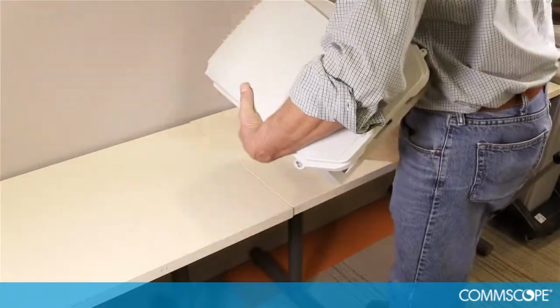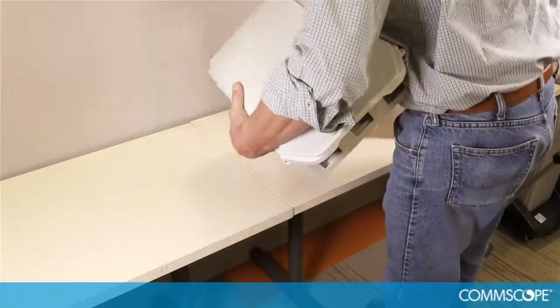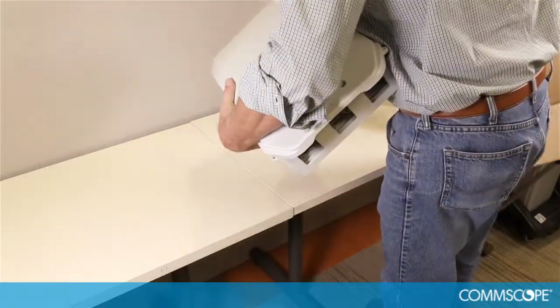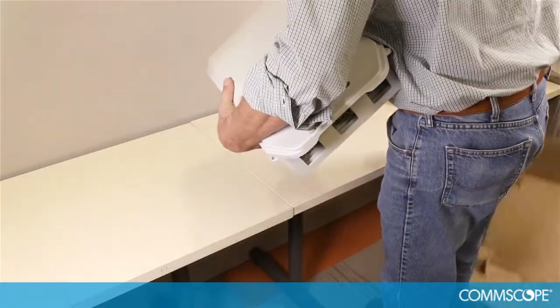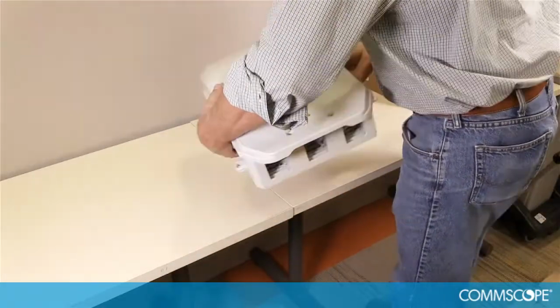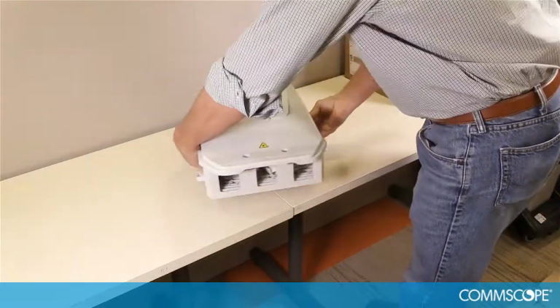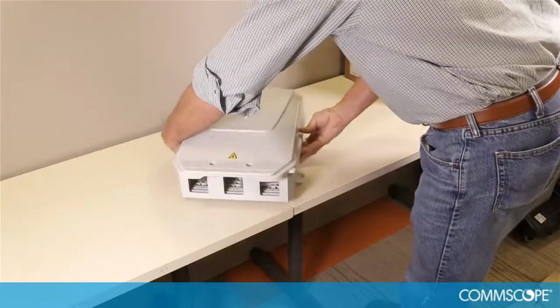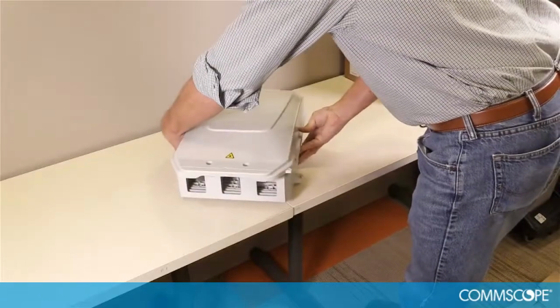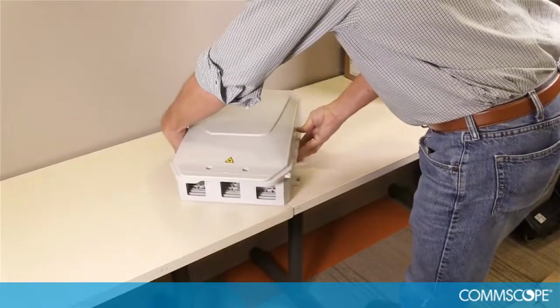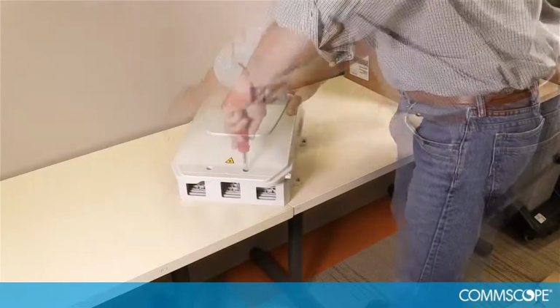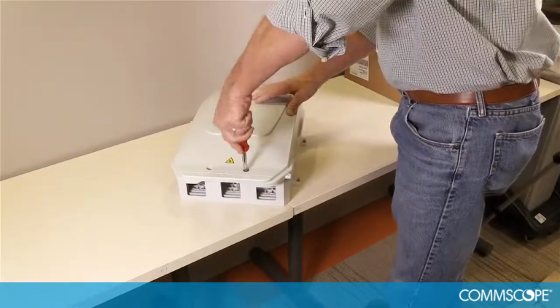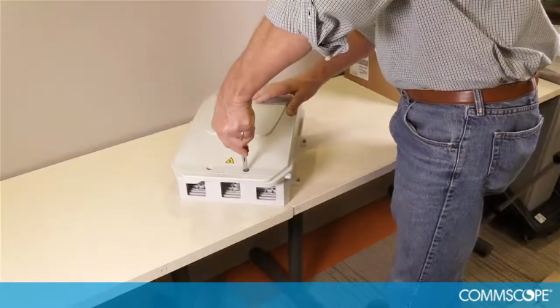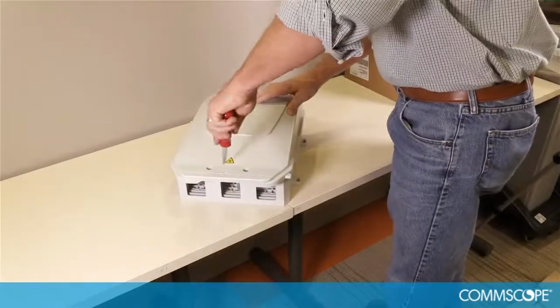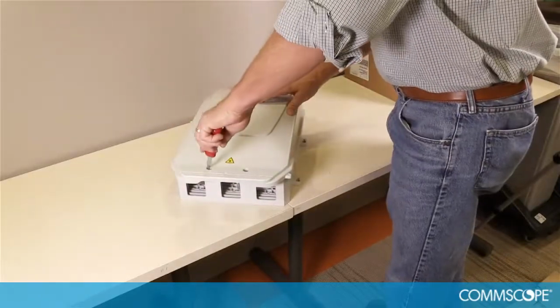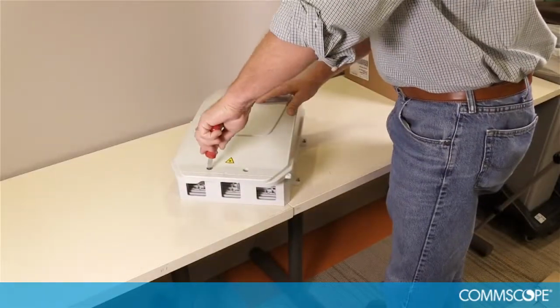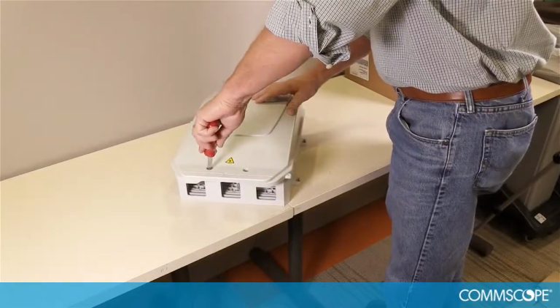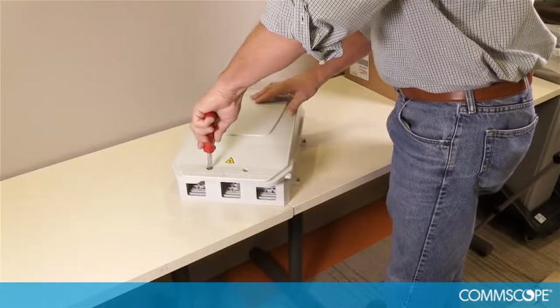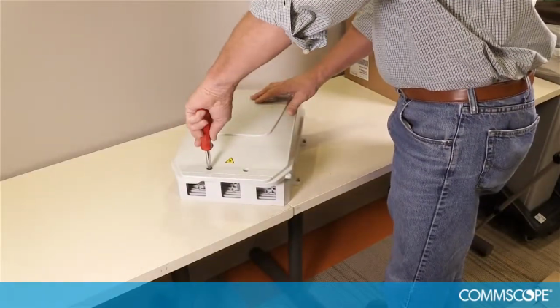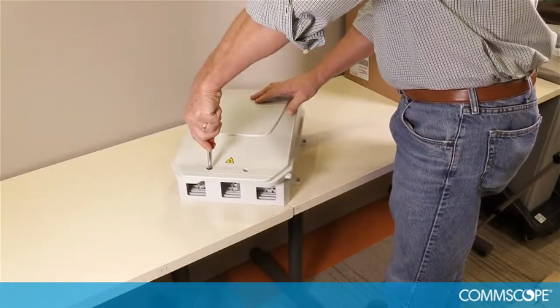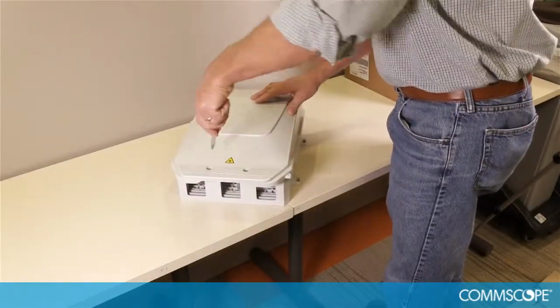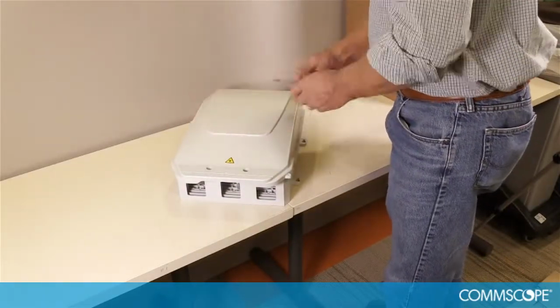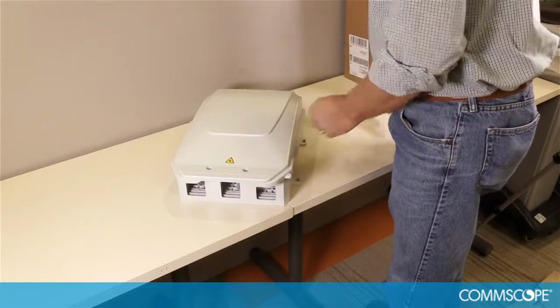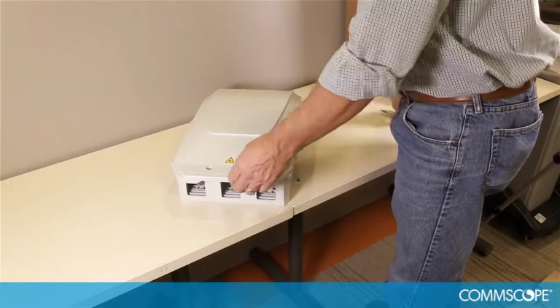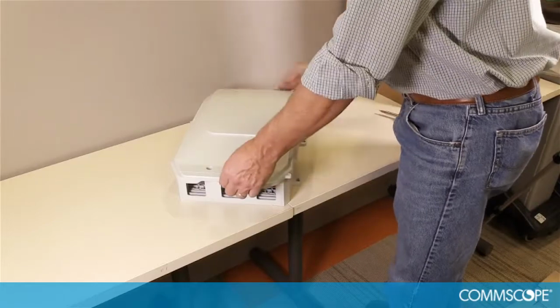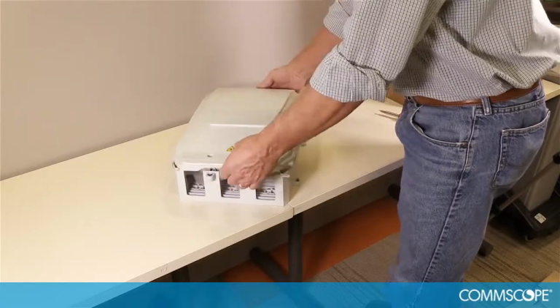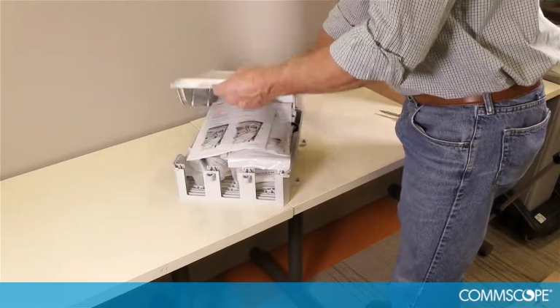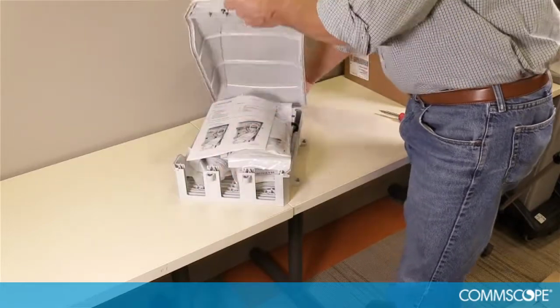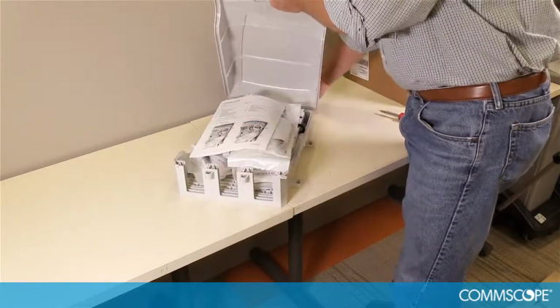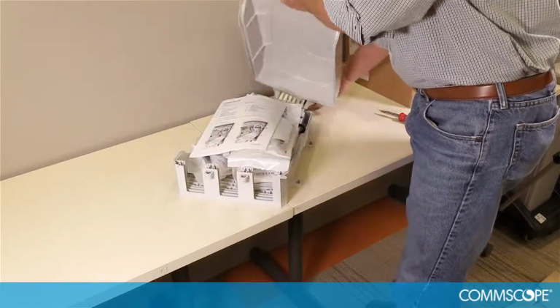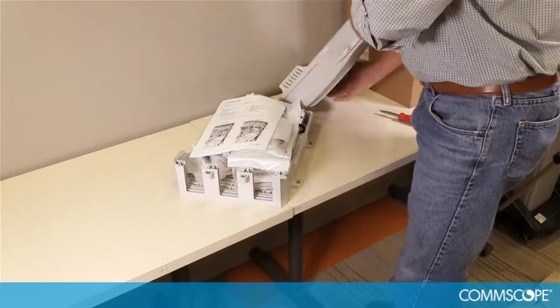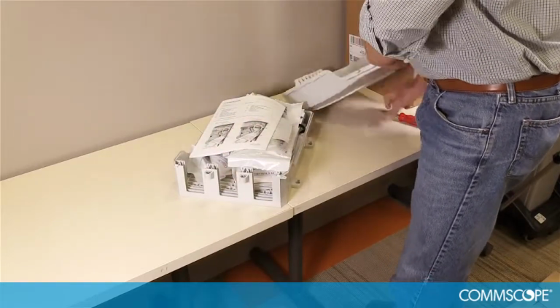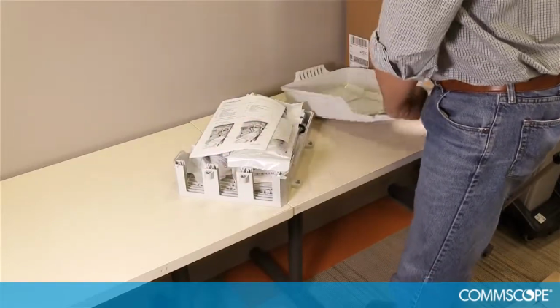Lay the box on a flat surface and open the front cover by using a straight blade screwdriver and disengage the captive screws by turning them one half turn counterclockwise.